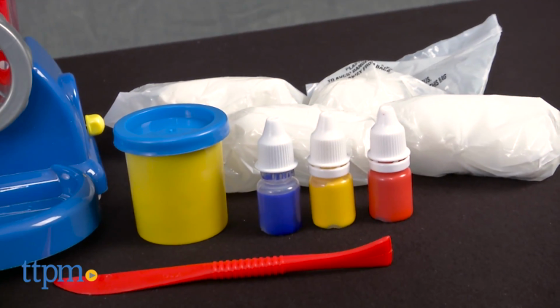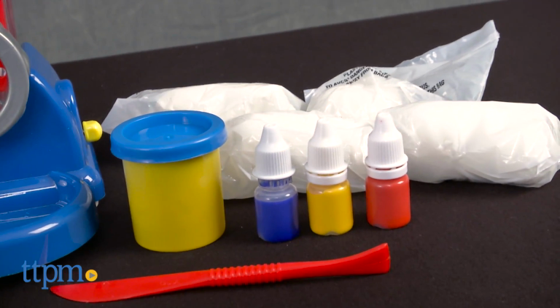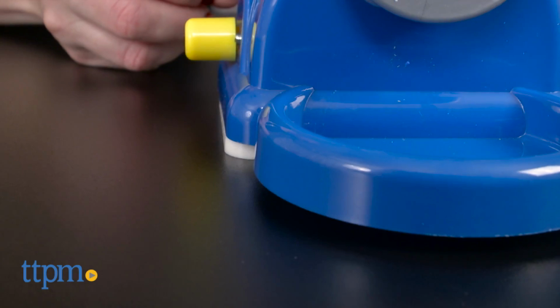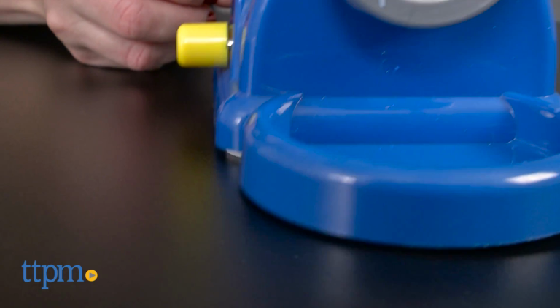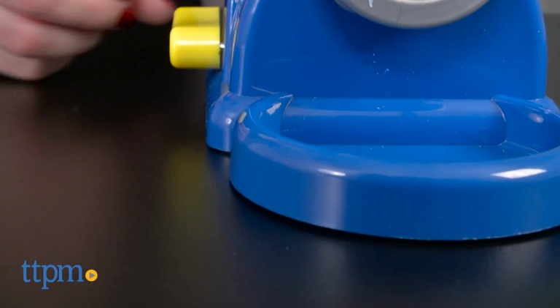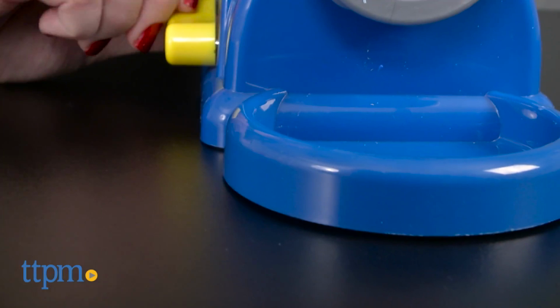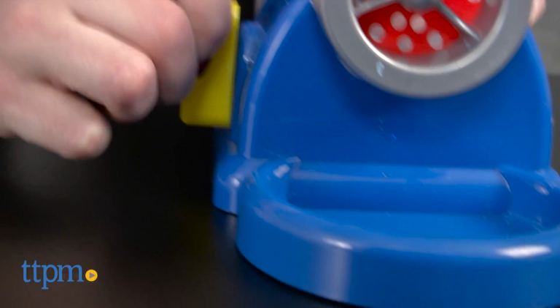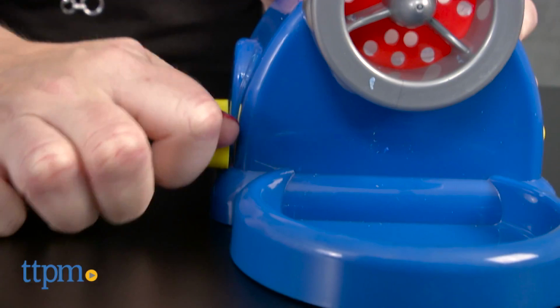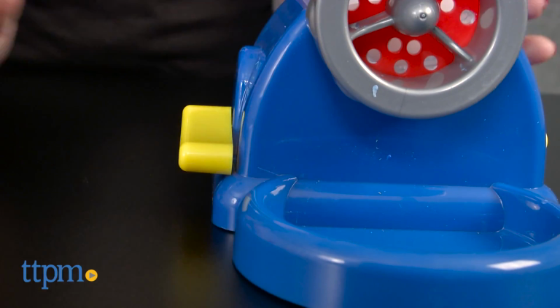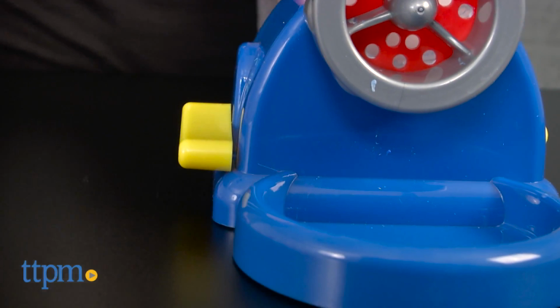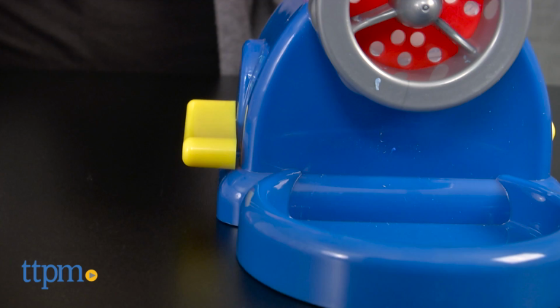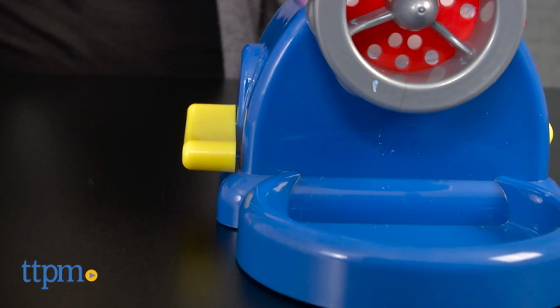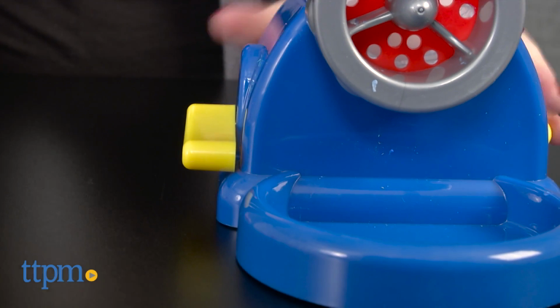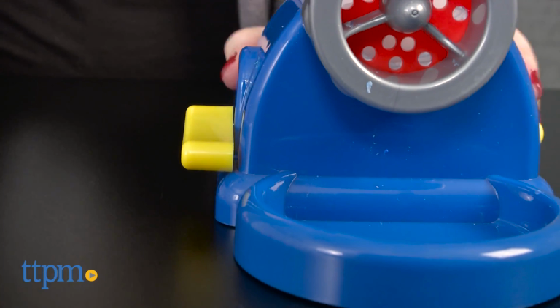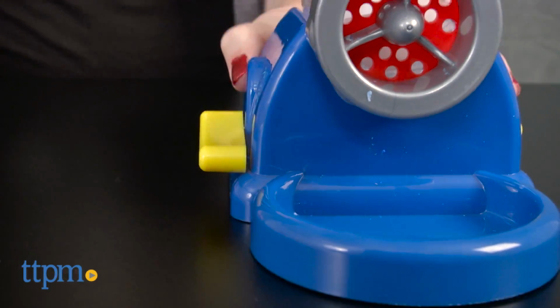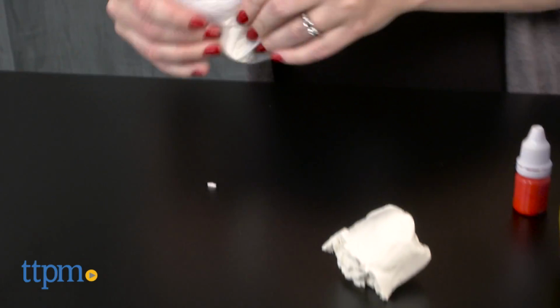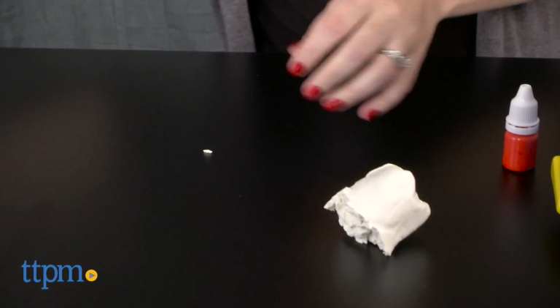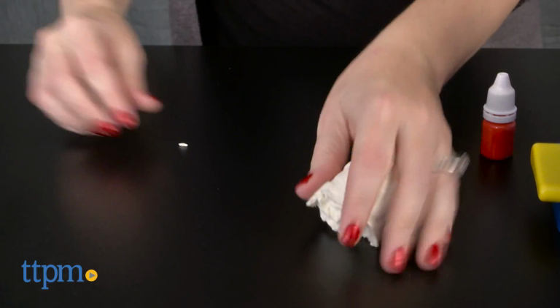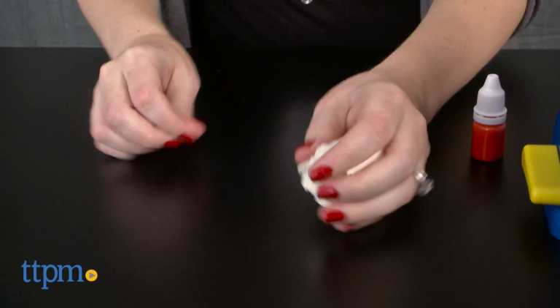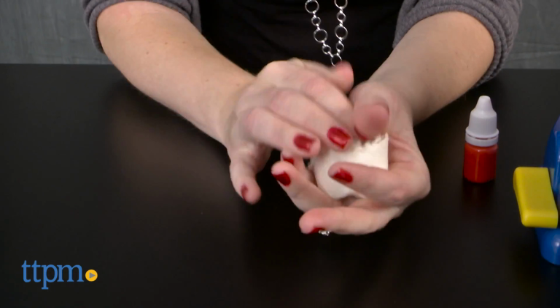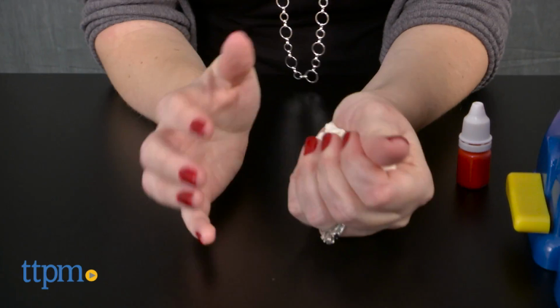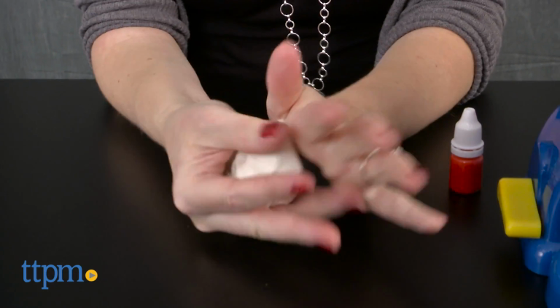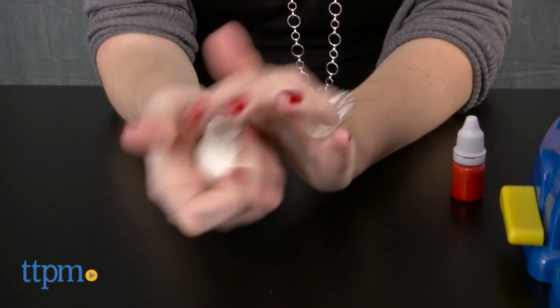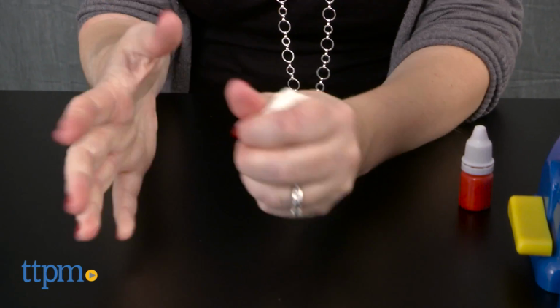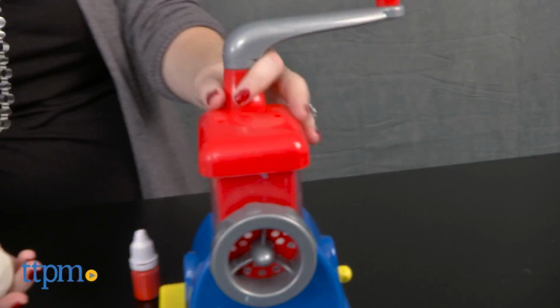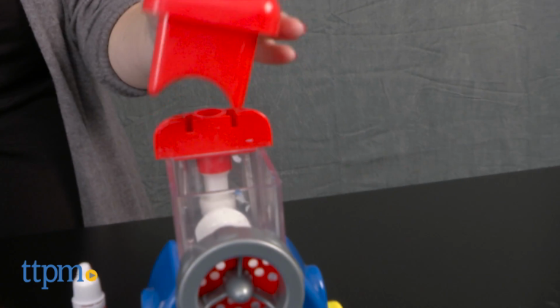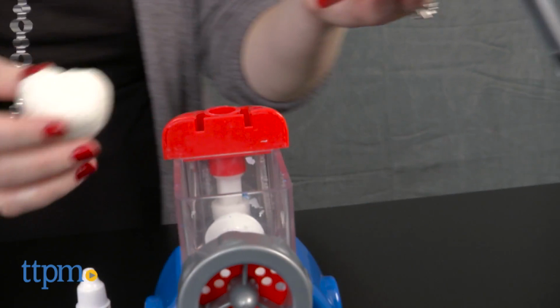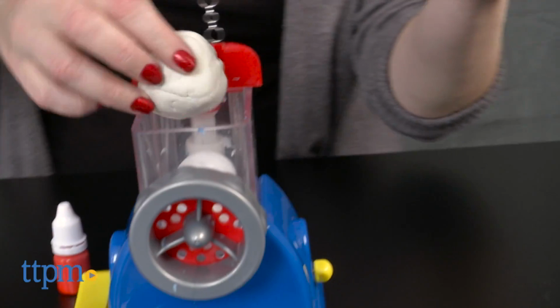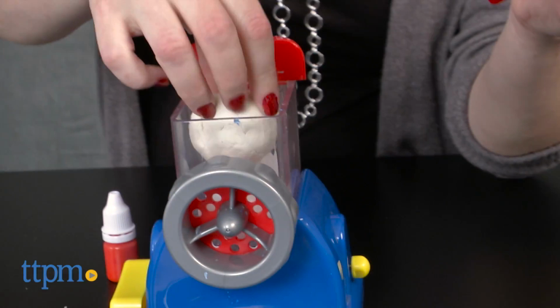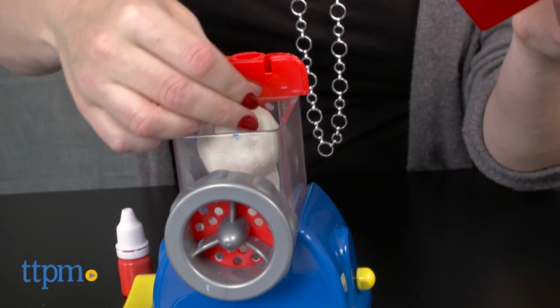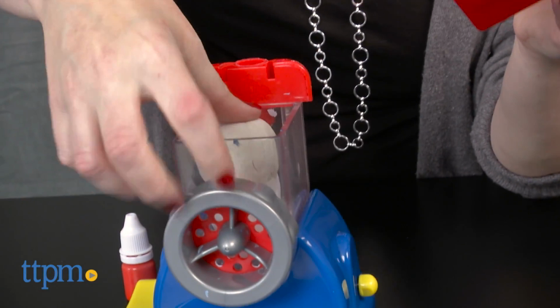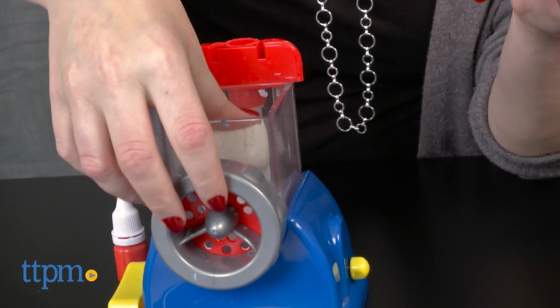With the mixer locked to the table using the suction cup base — something we had some trouble with — take one package of dough, split it in half, and roll that half into a ball. Press the ball into the mixer compartment and flatten it out.